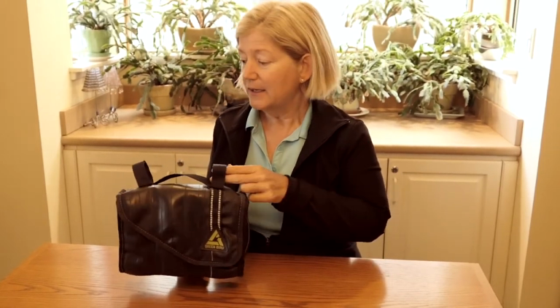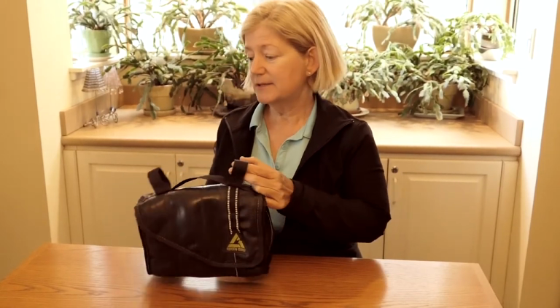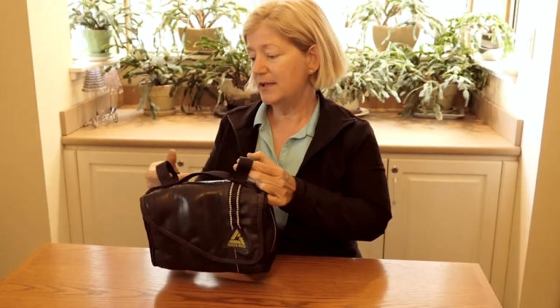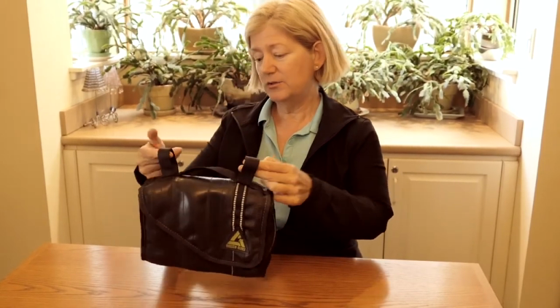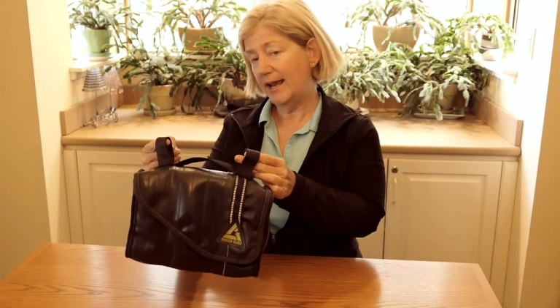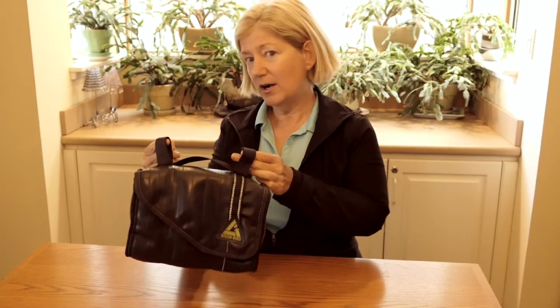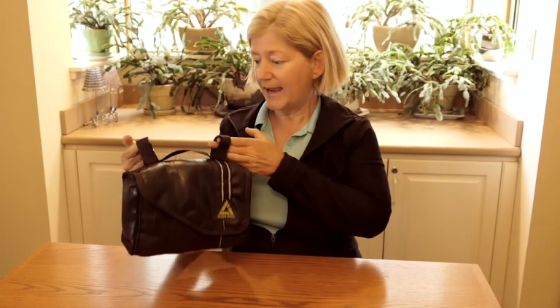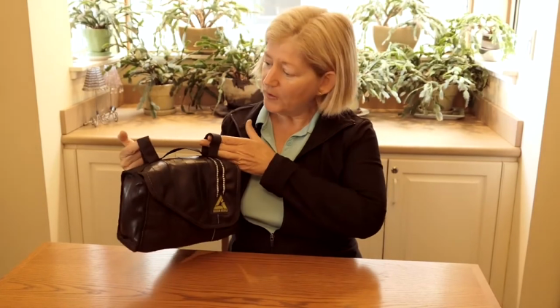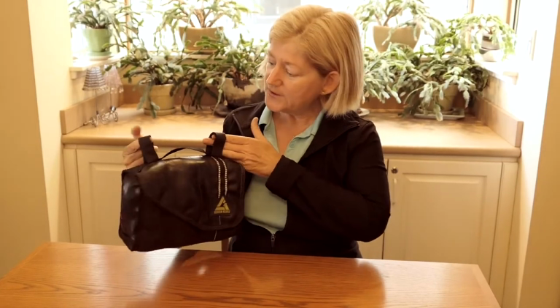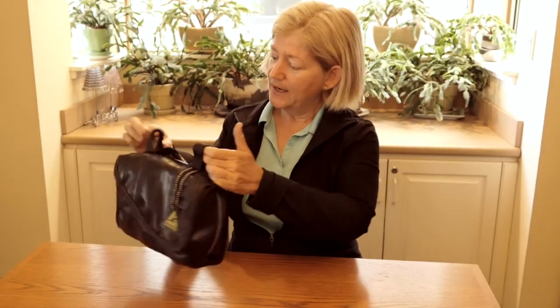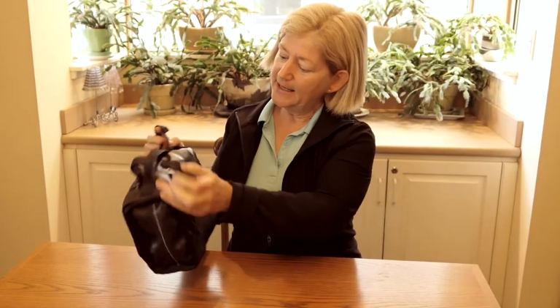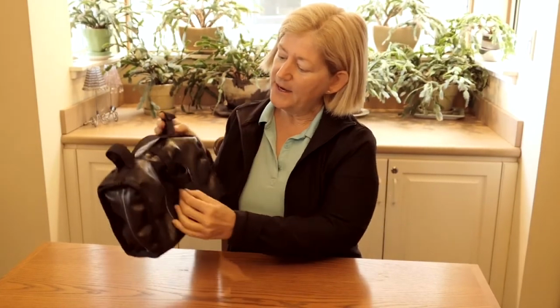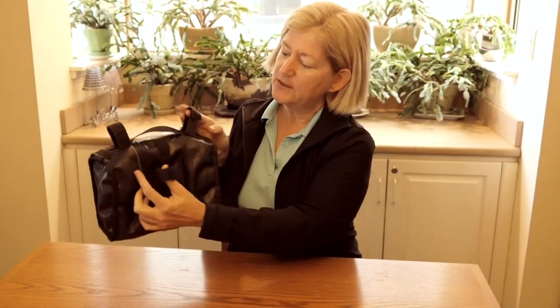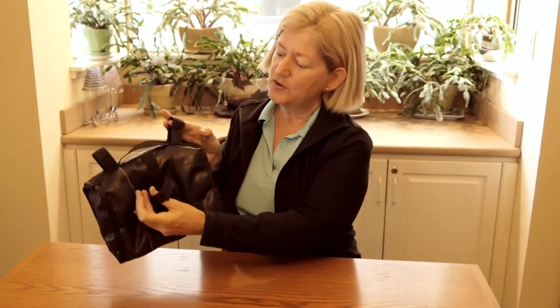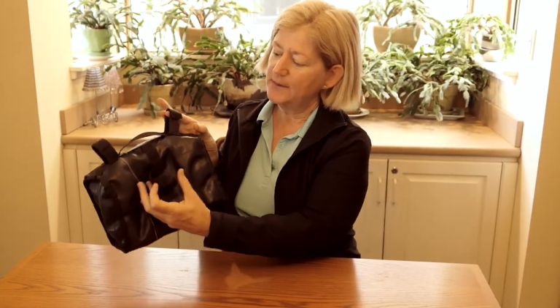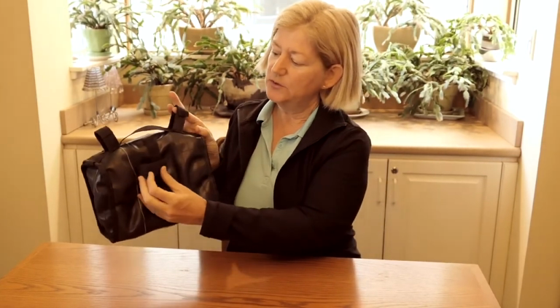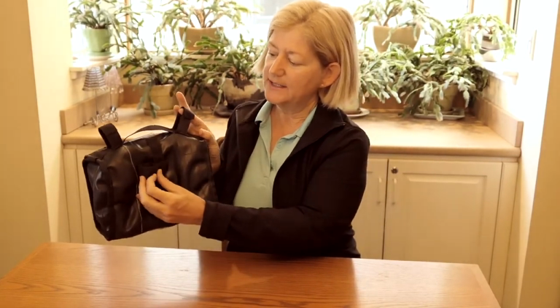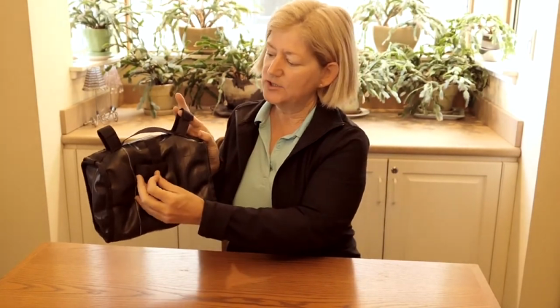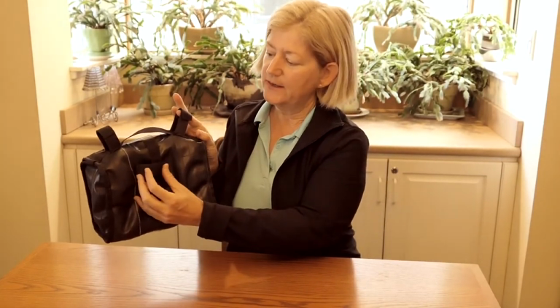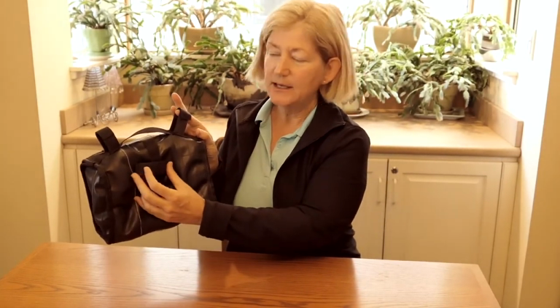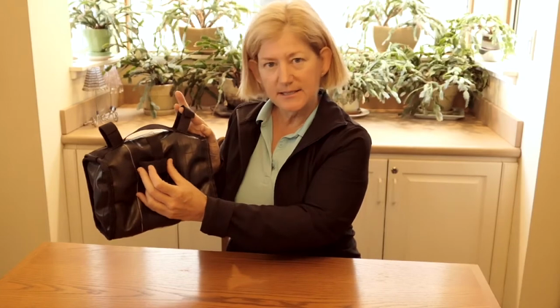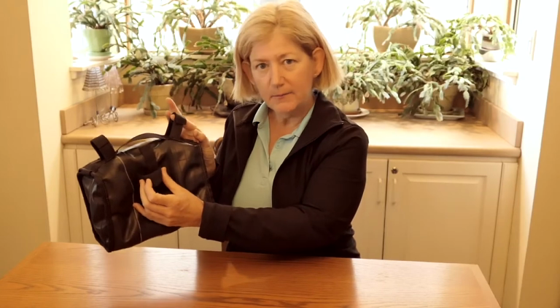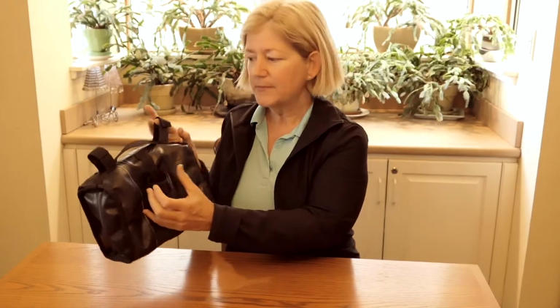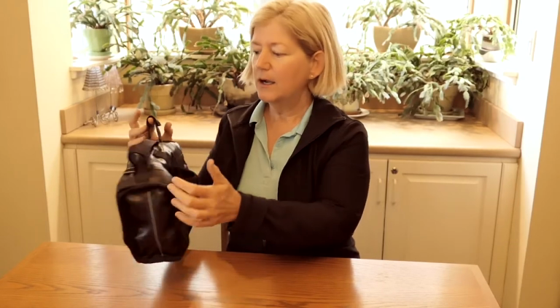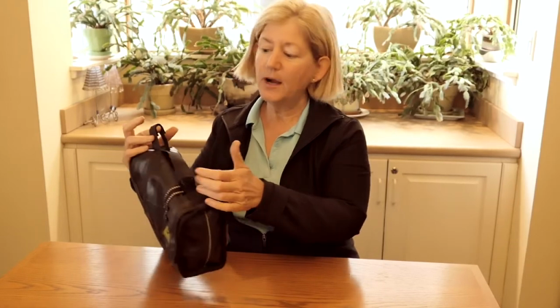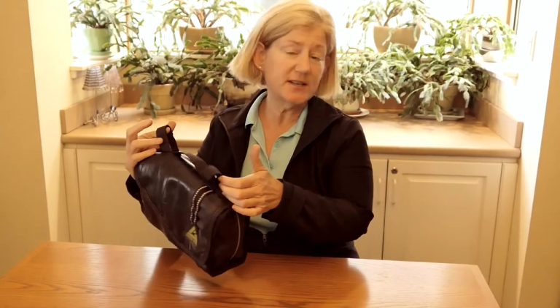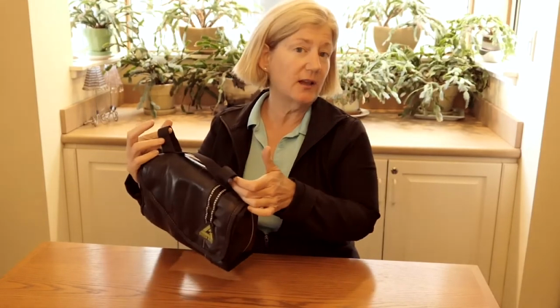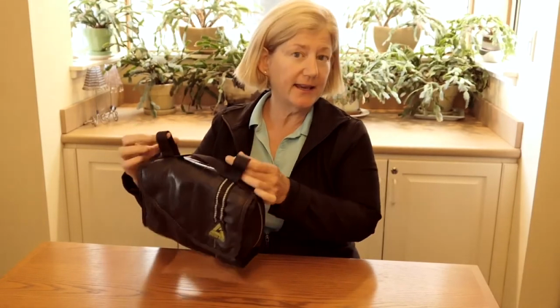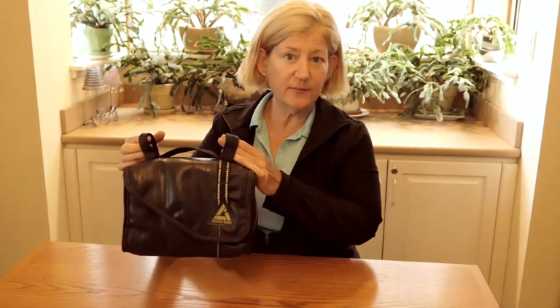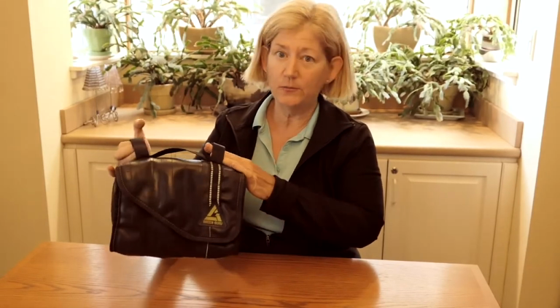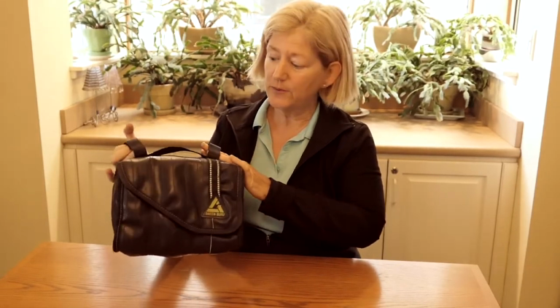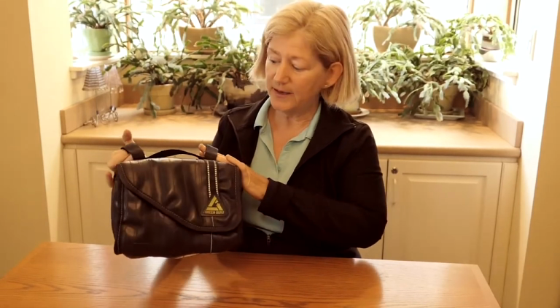It's meant to hang off the handlebars, and in the back there's another strap to attach to the stem. On my tricycle, I hang it off my rear rack bag.